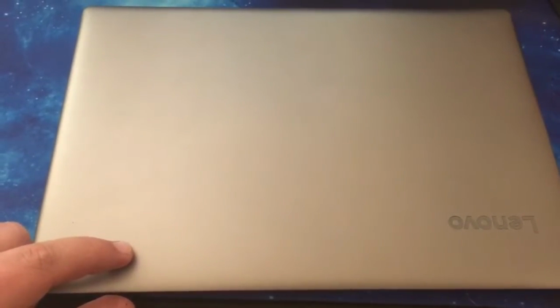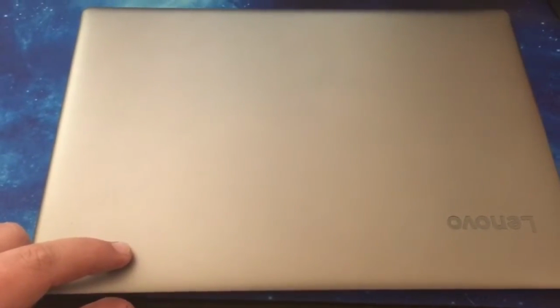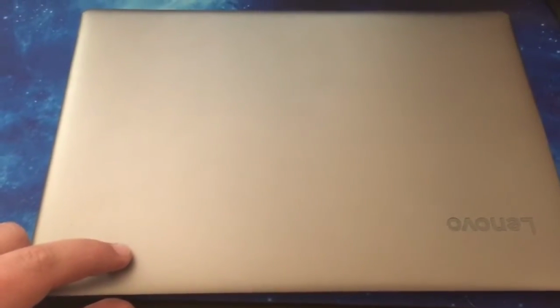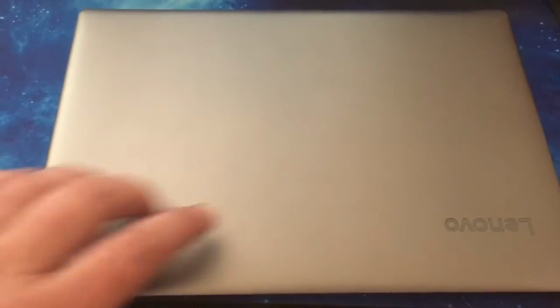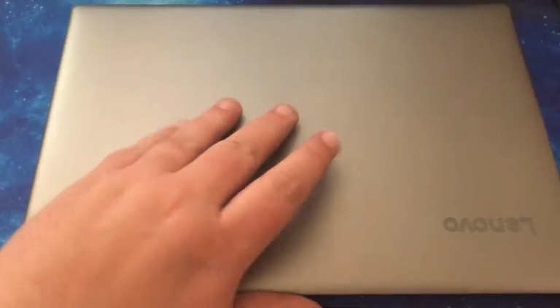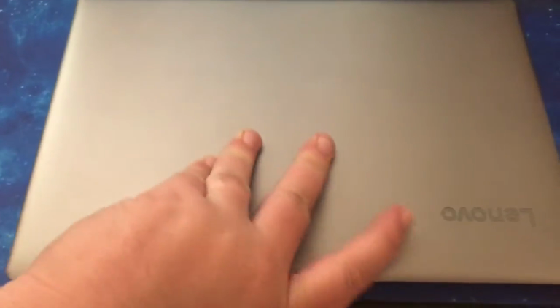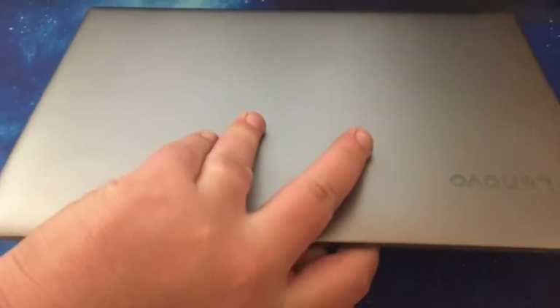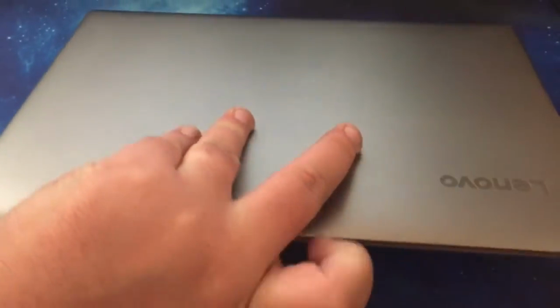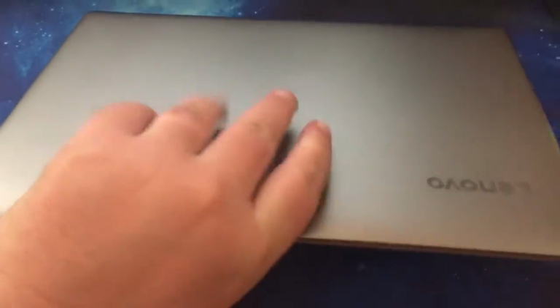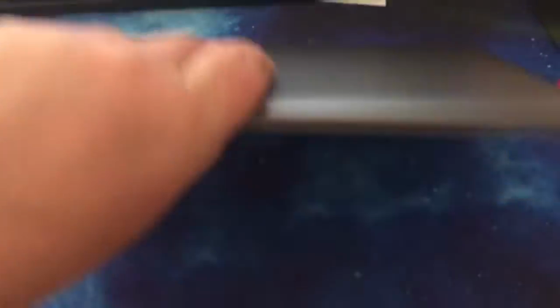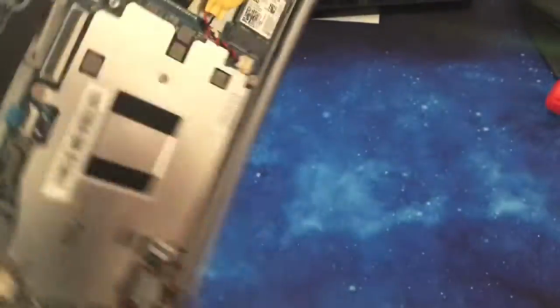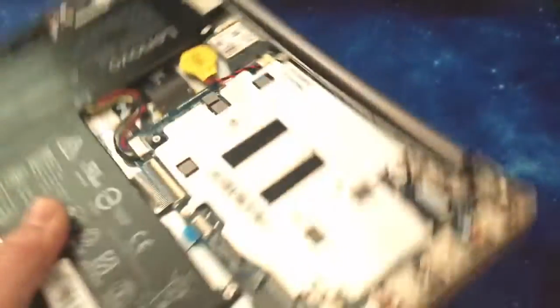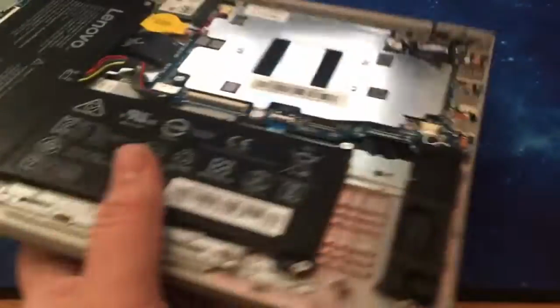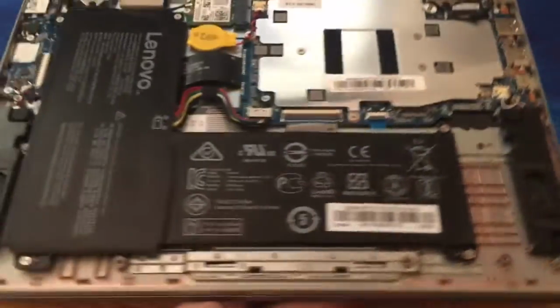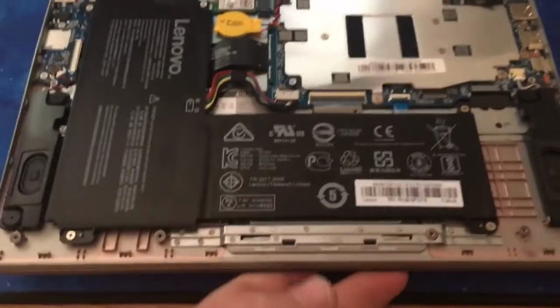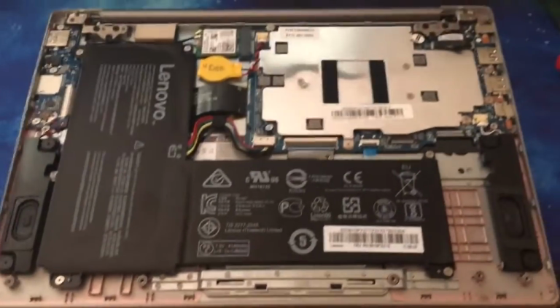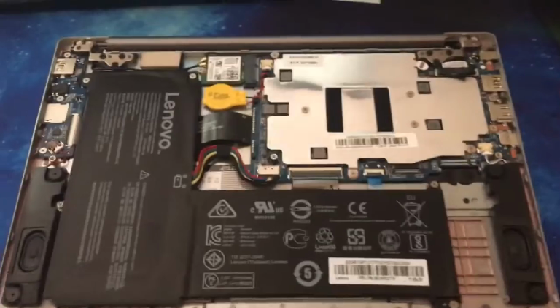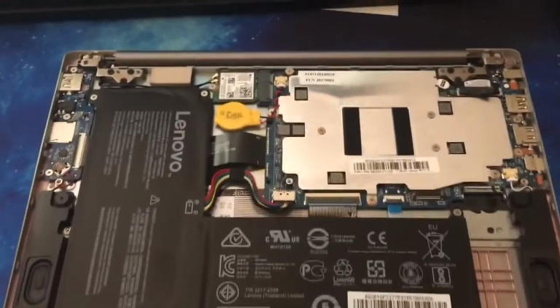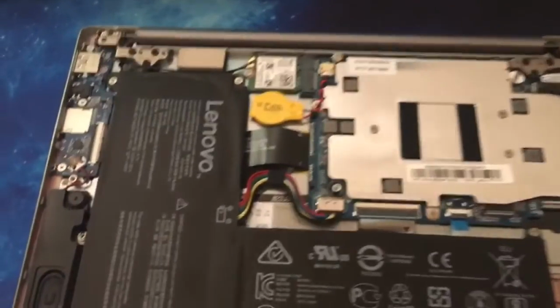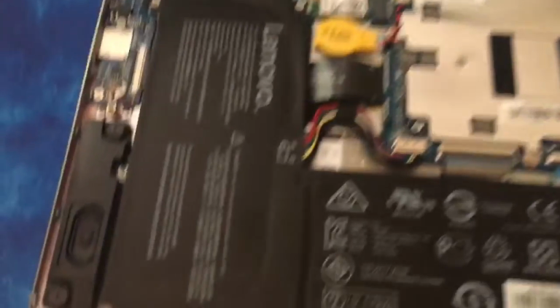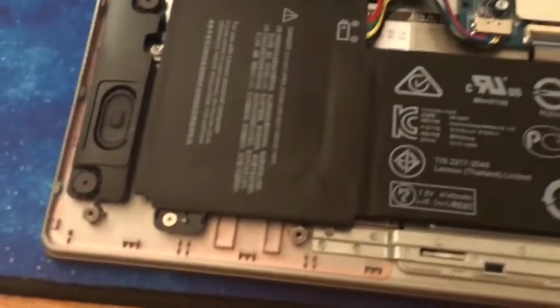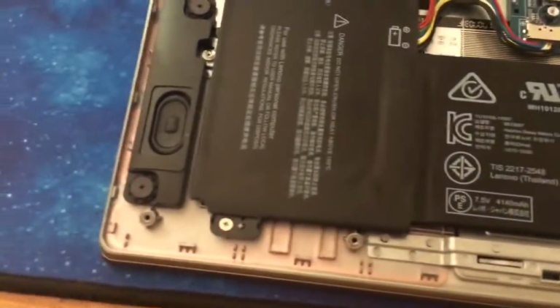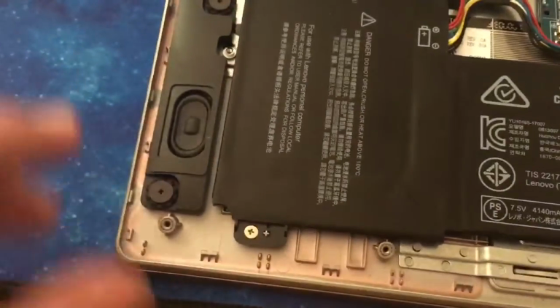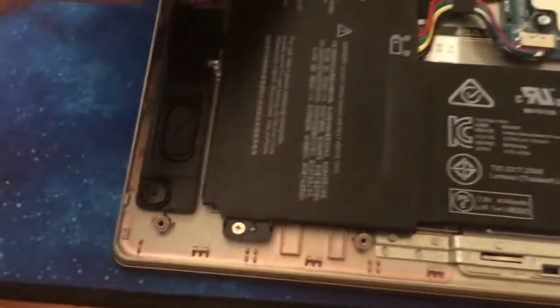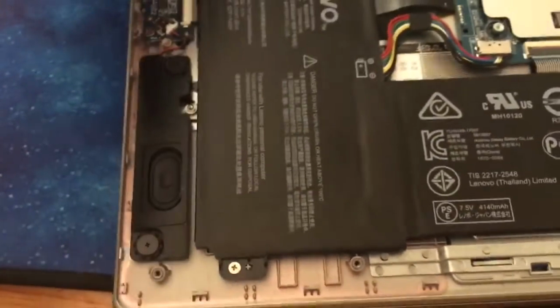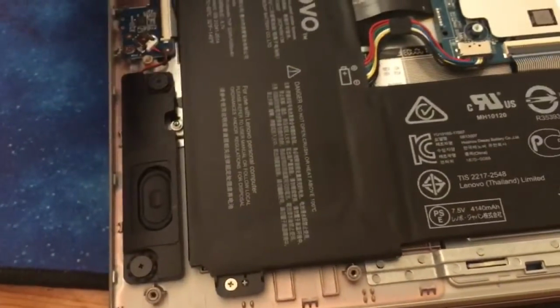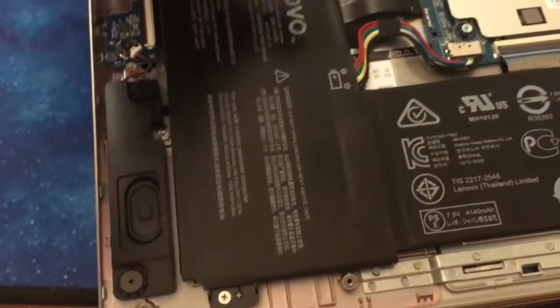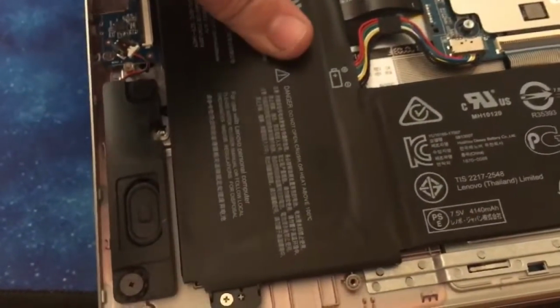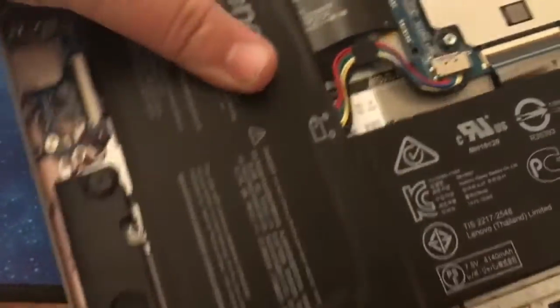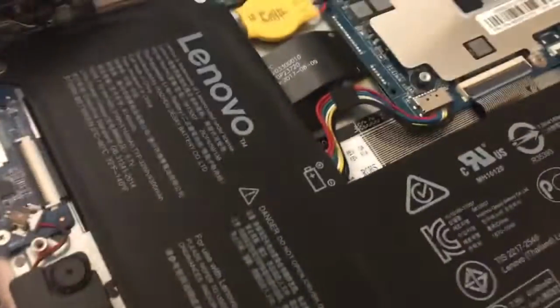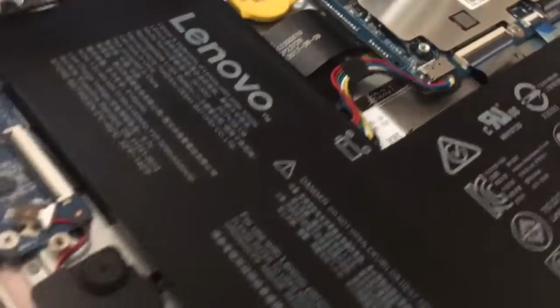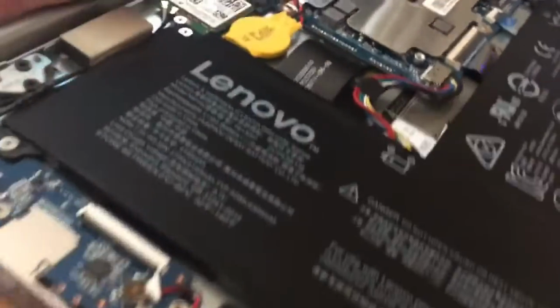What's the first thing I do when I get a laptop before I even turn it on? I open it up and look inside, and I just go around. First of all, let's show you some ports here.